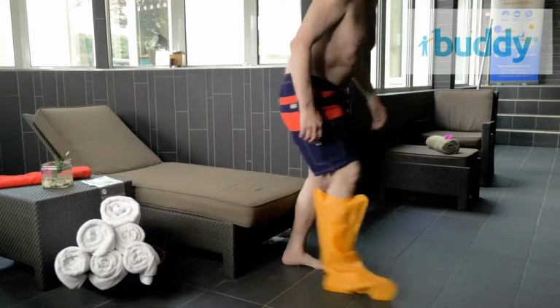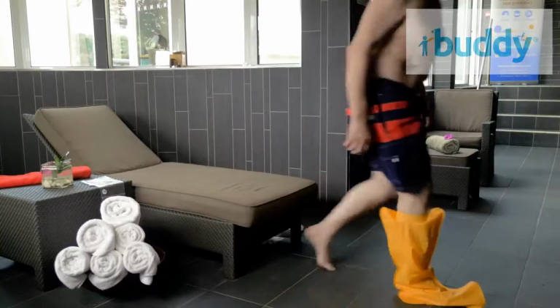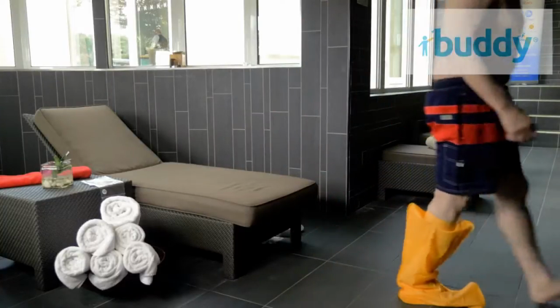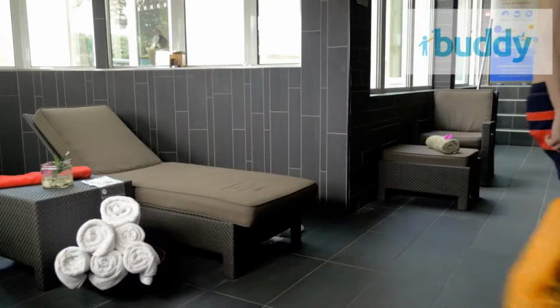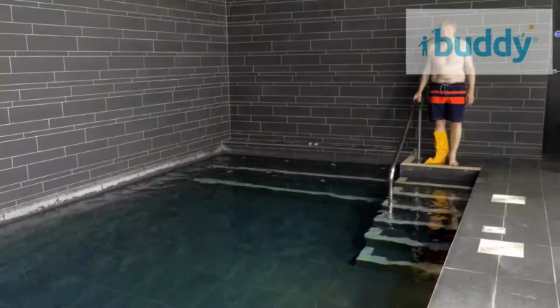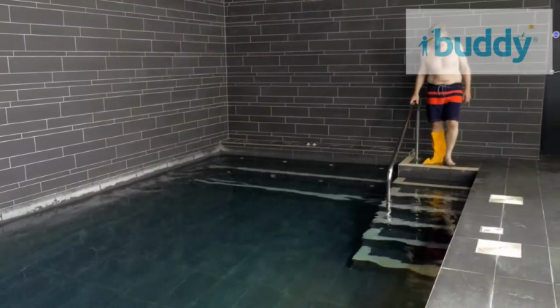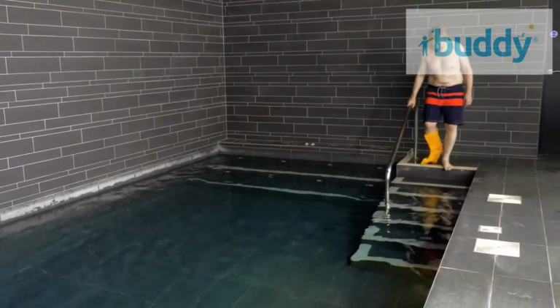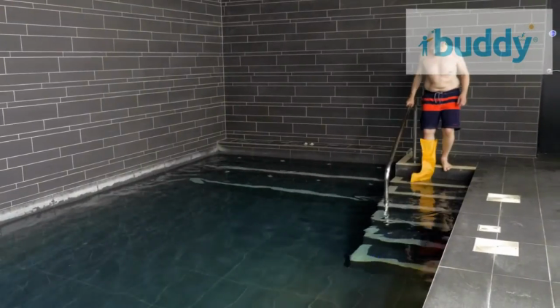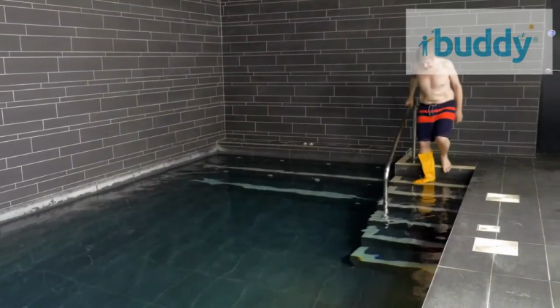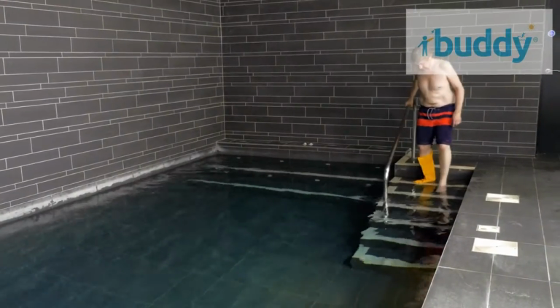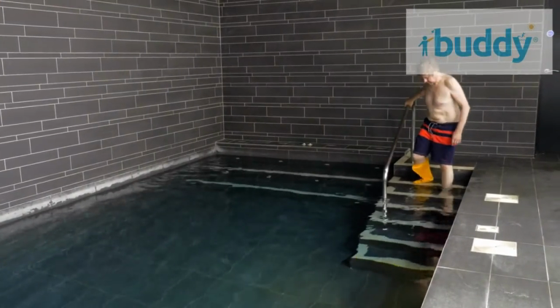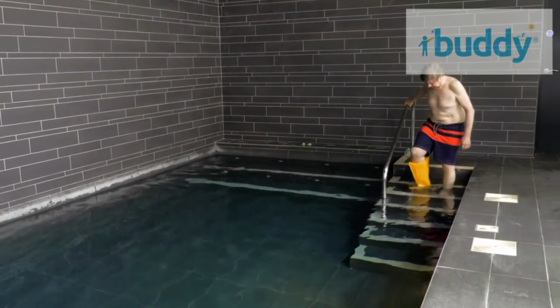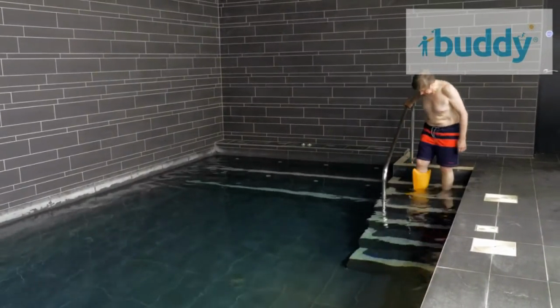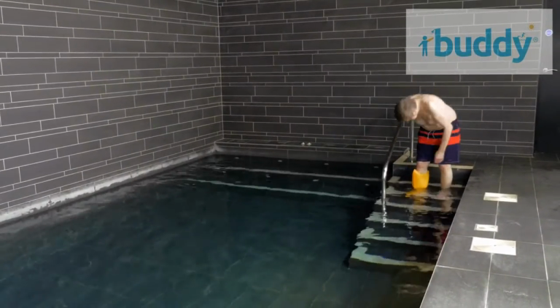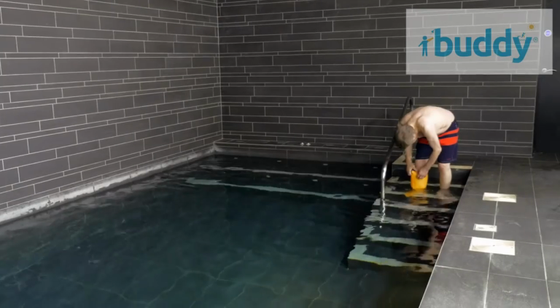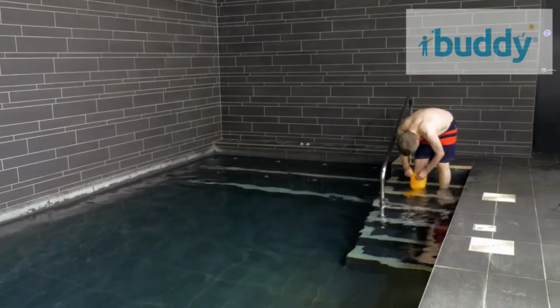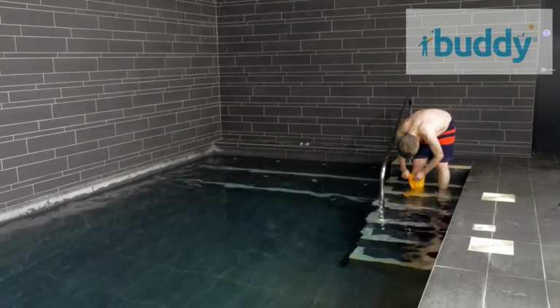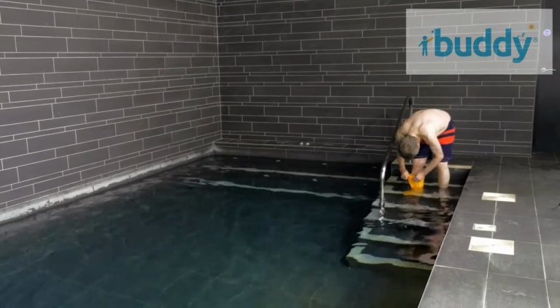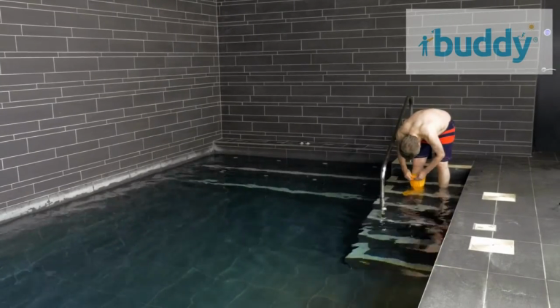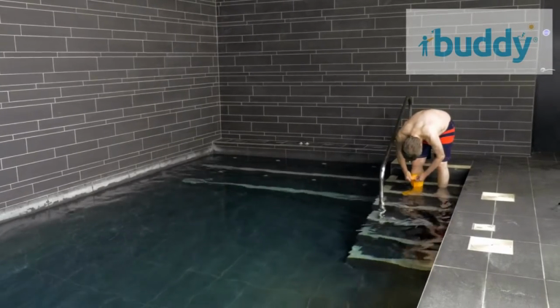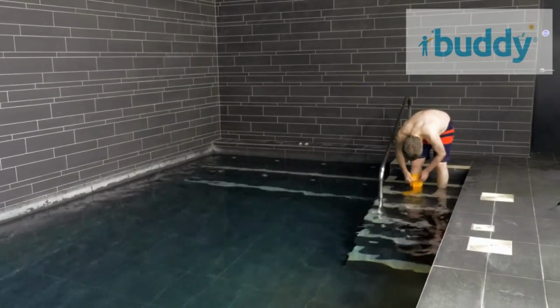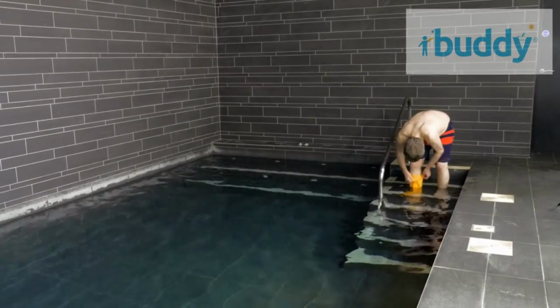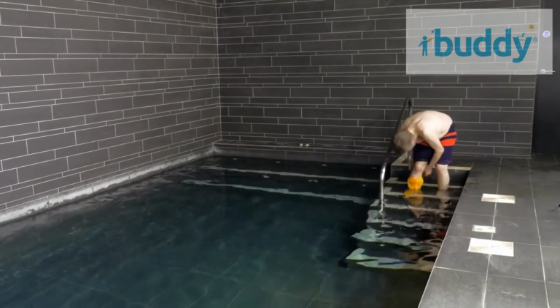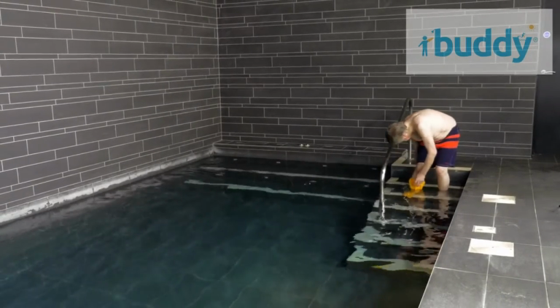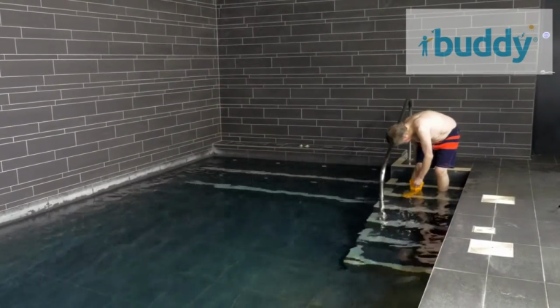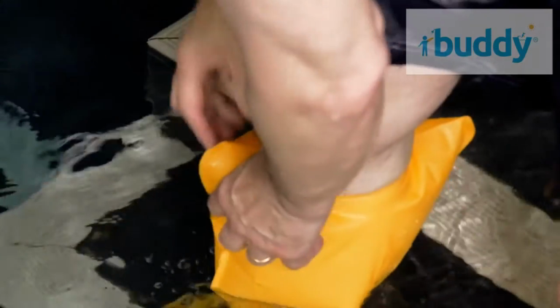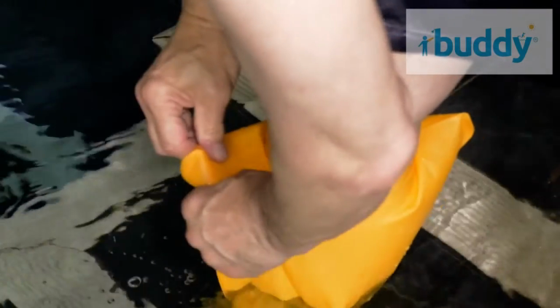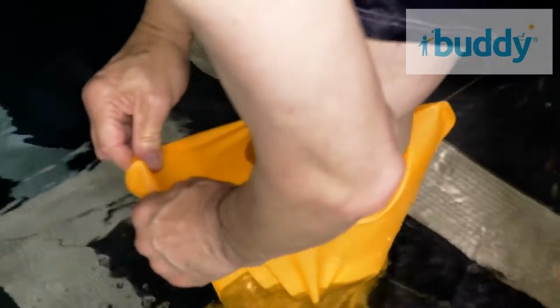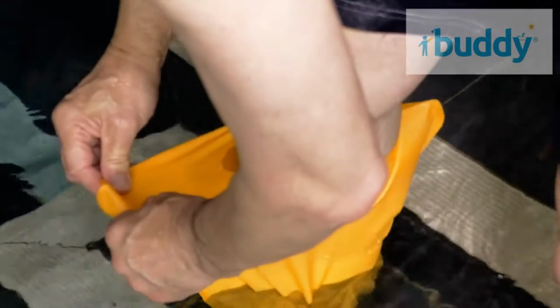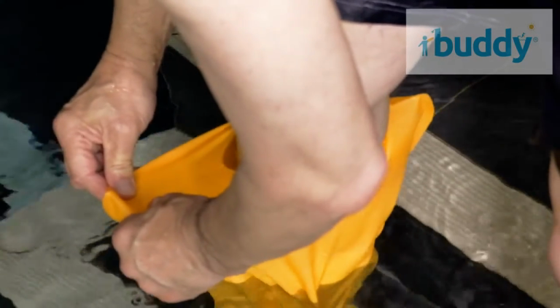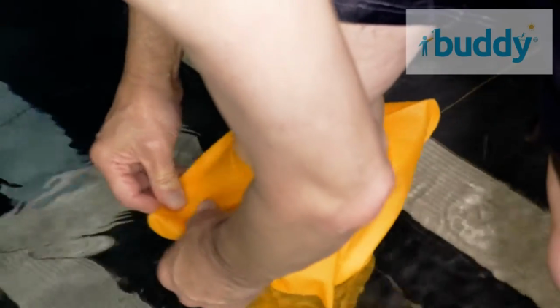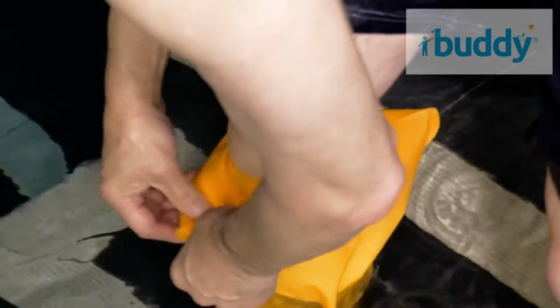Buddy covers are designed to give maximum mobility and use of your limb, even in the pool. Simply place your limb into the water — as you do so, the air will rise.